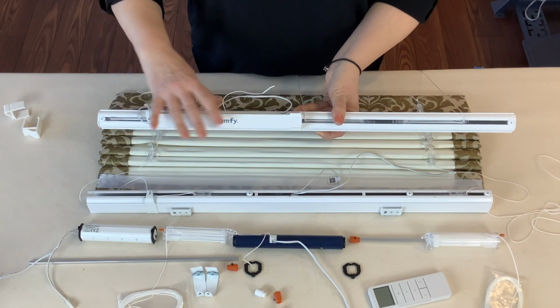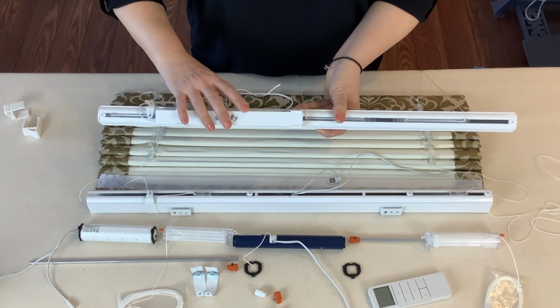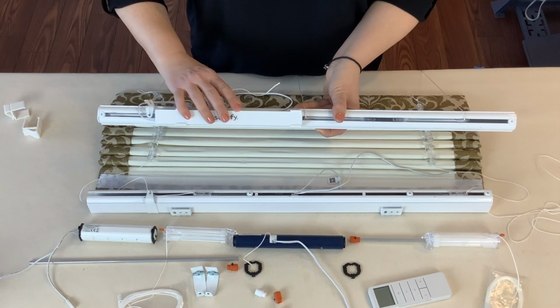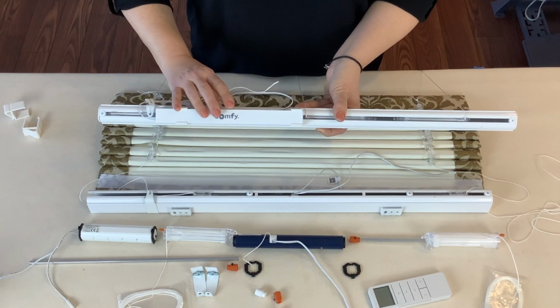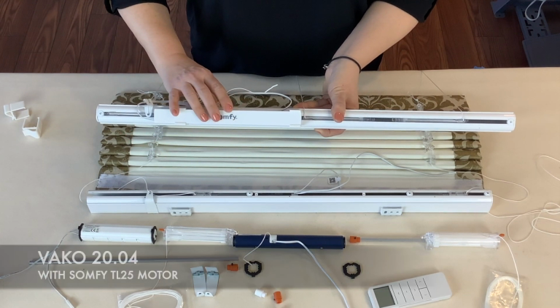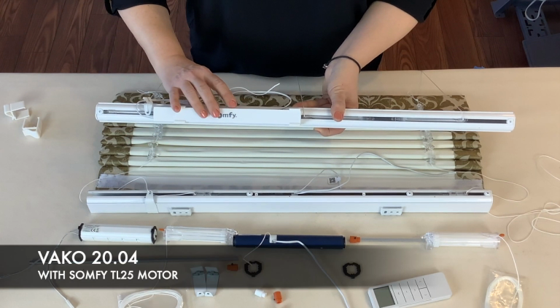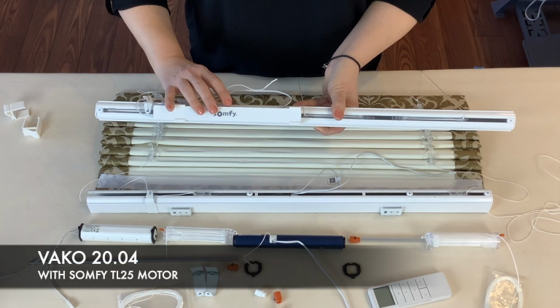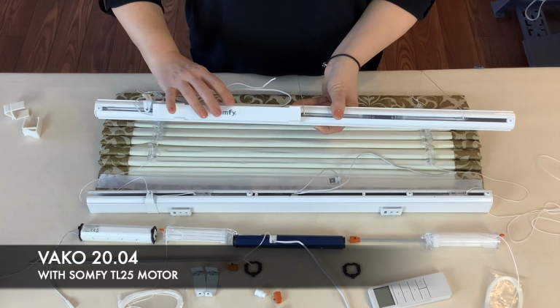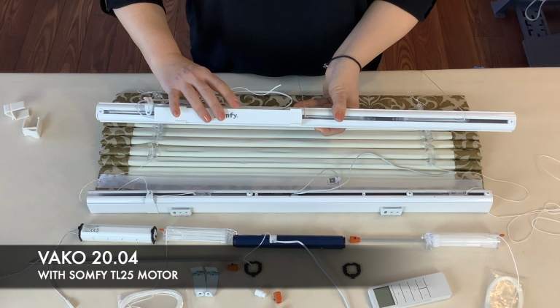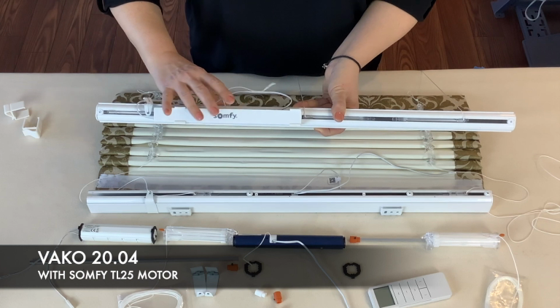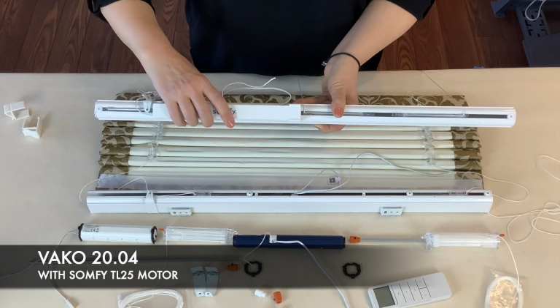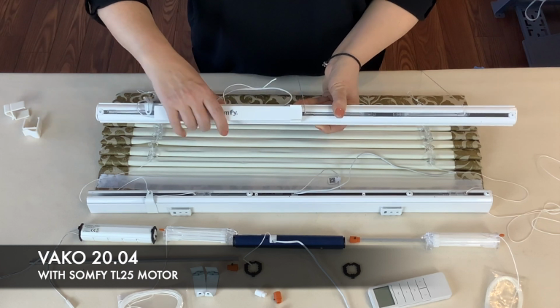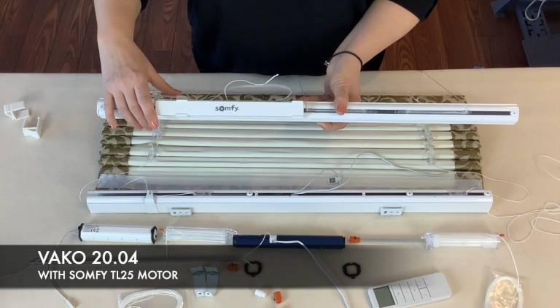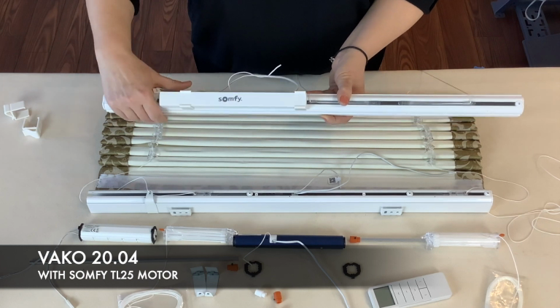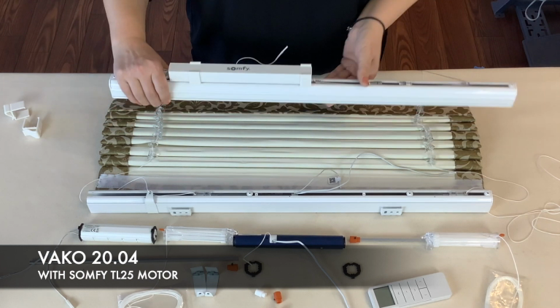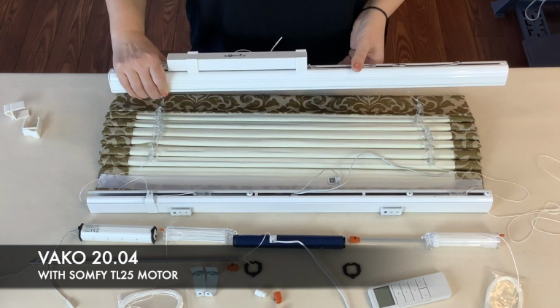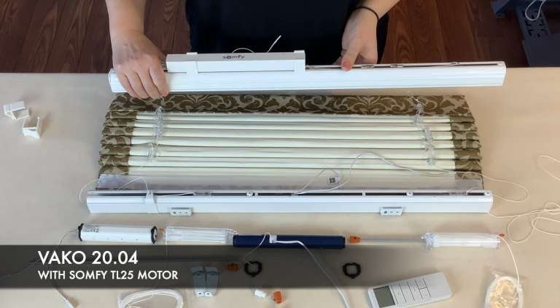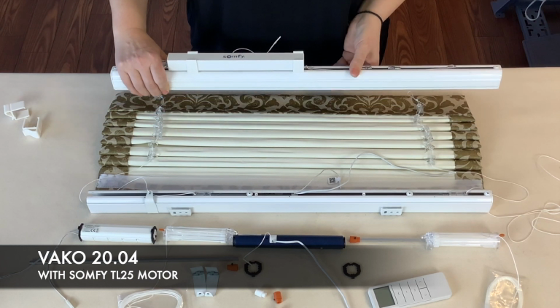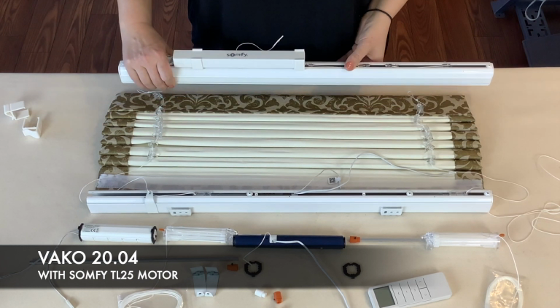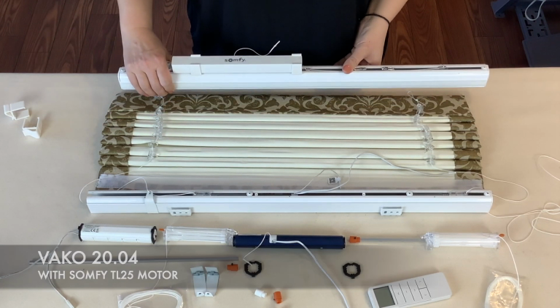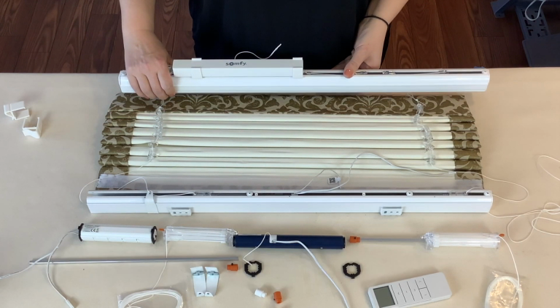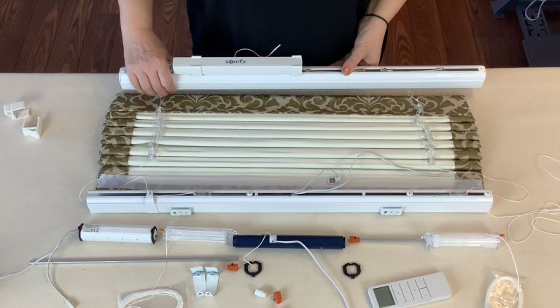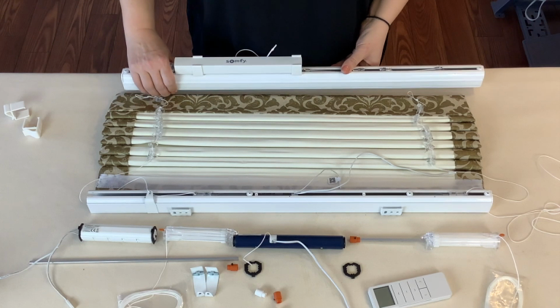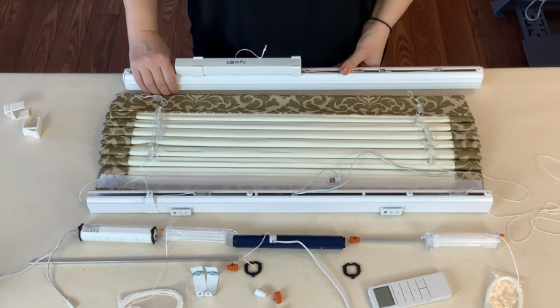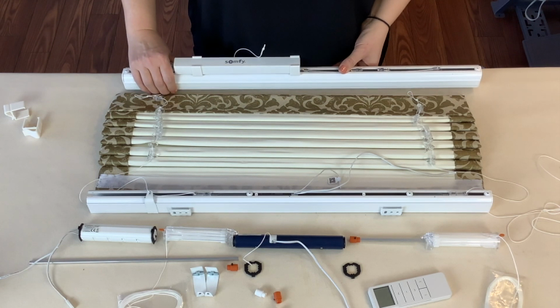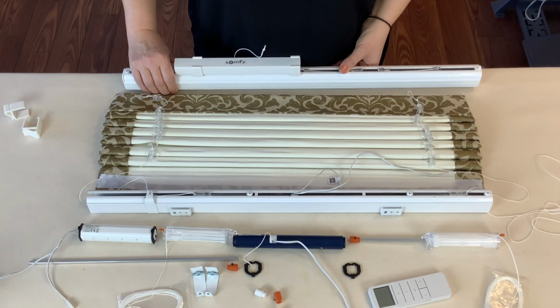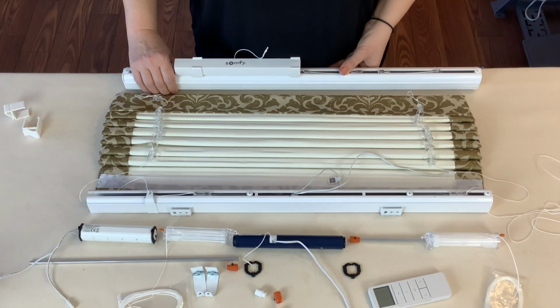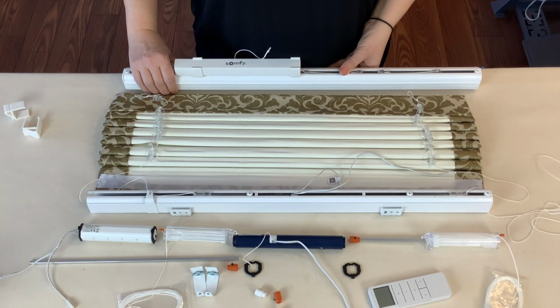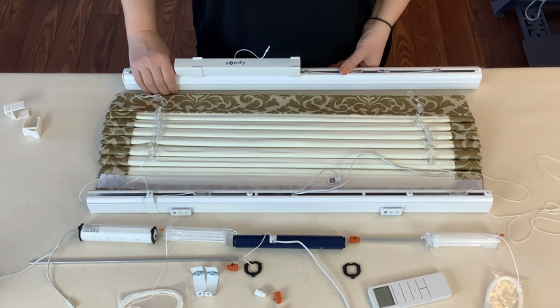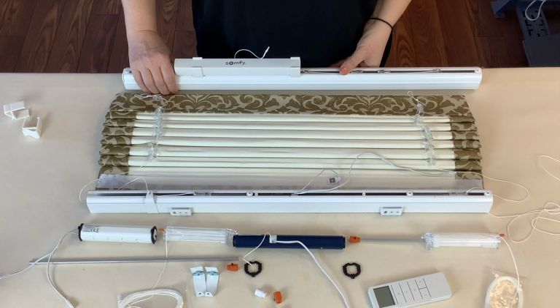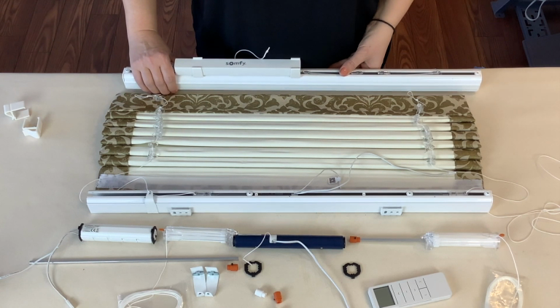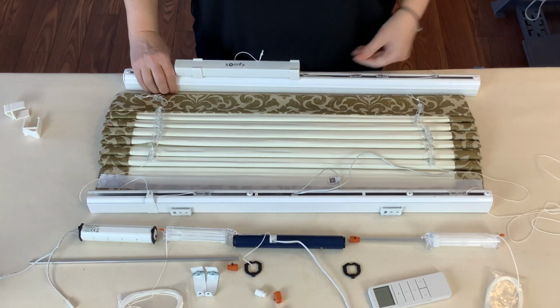This is a Somfy TL25 center or side motor. You can also use other third-party motors such as Rolese Acmeida, Douya, AOK, and Alpha.